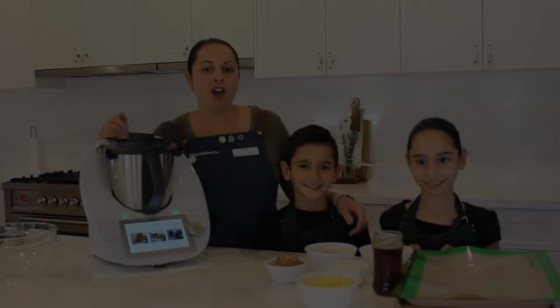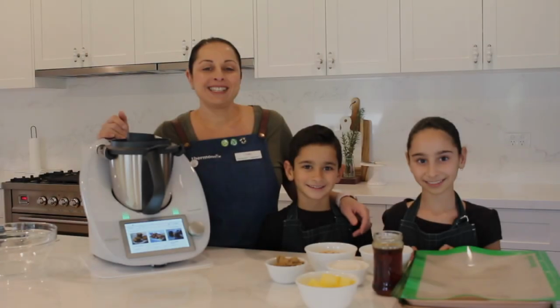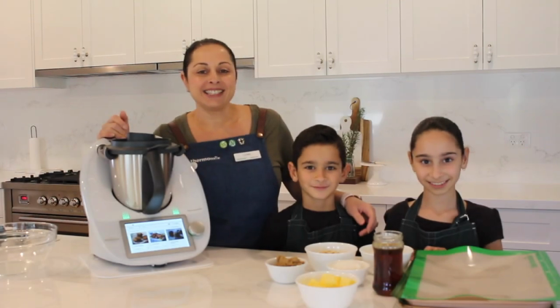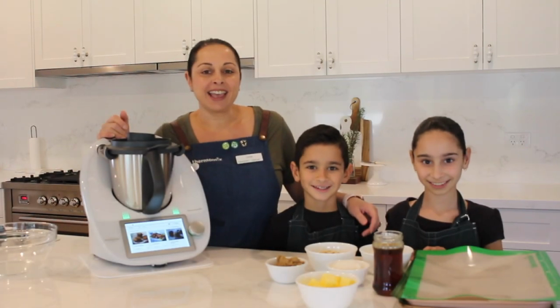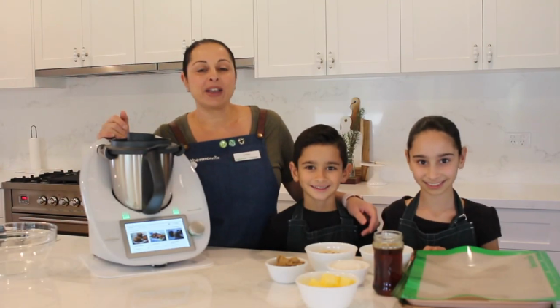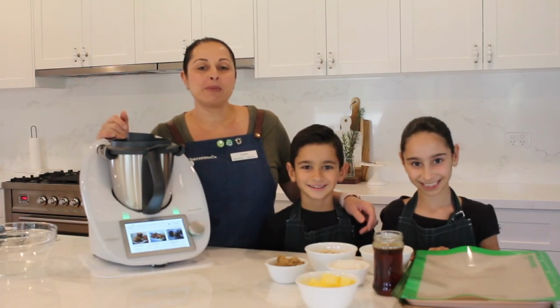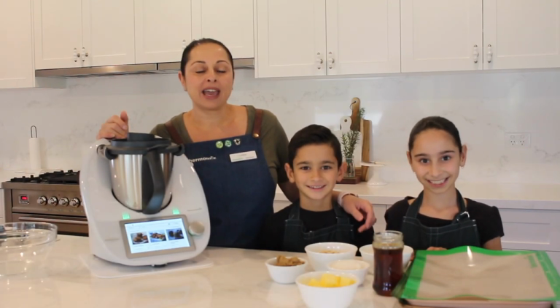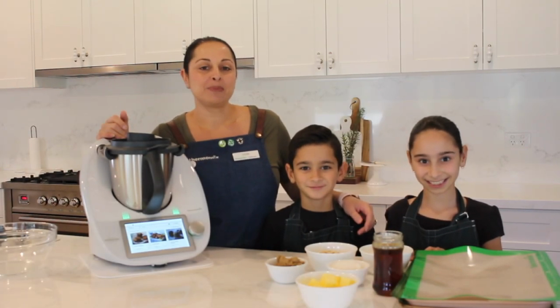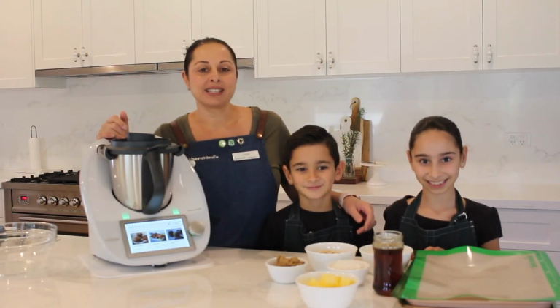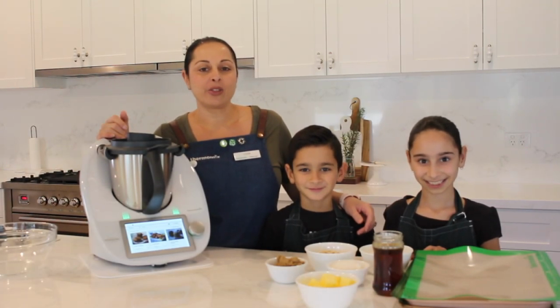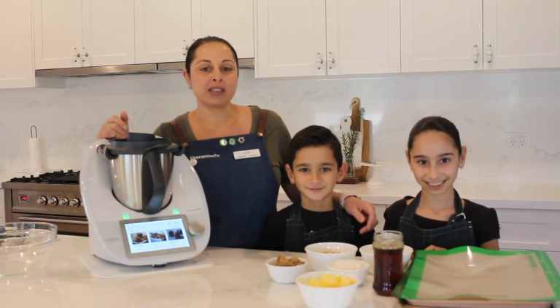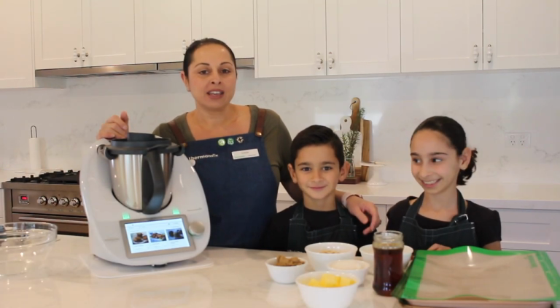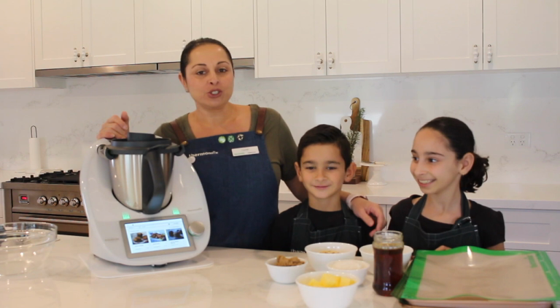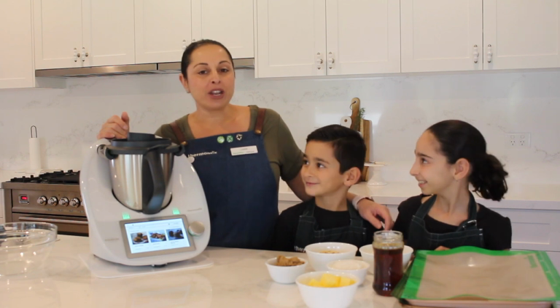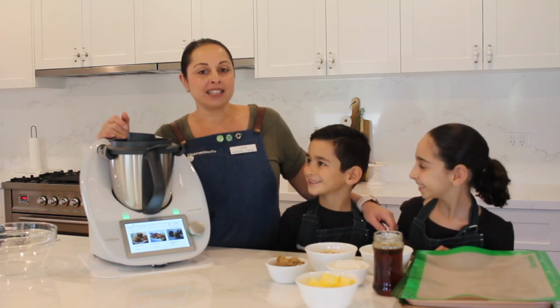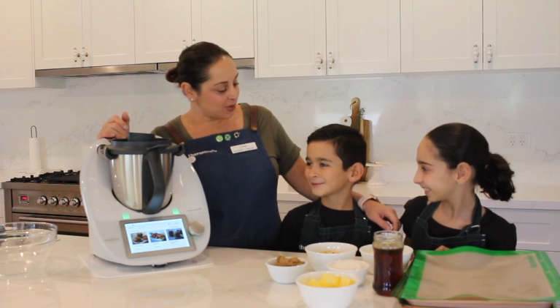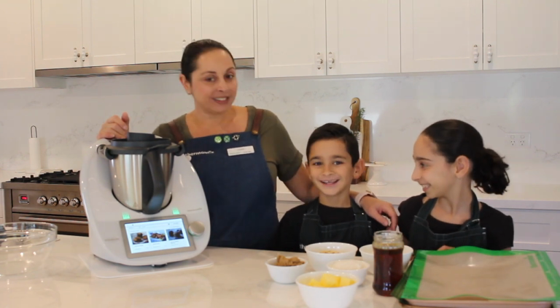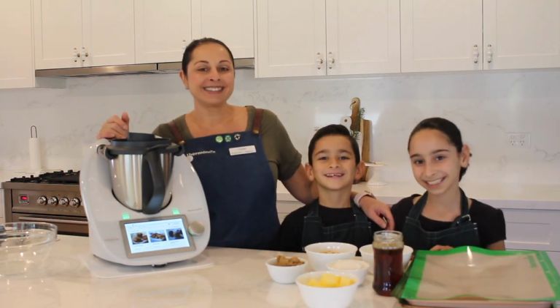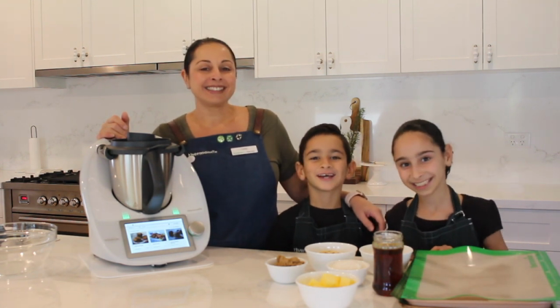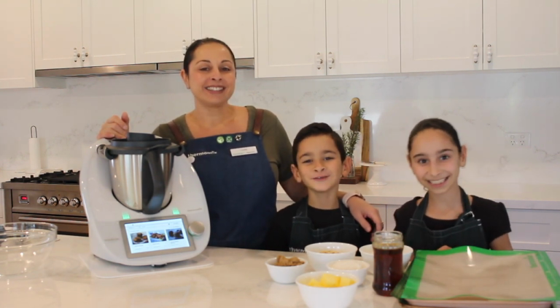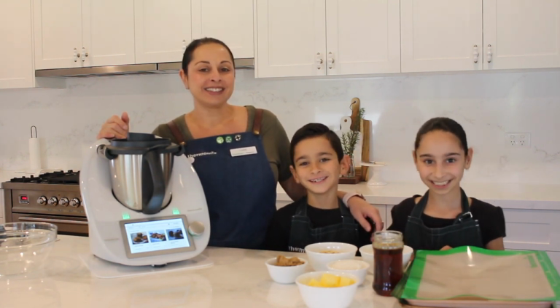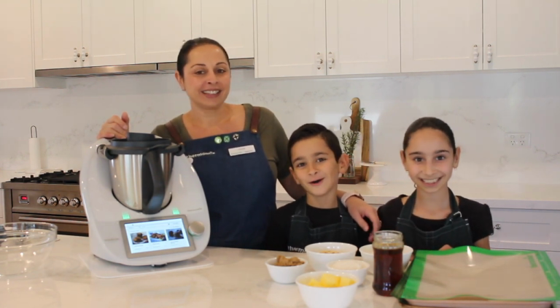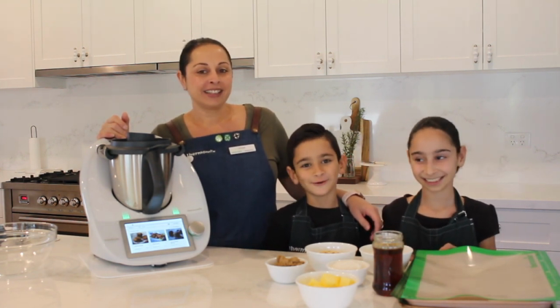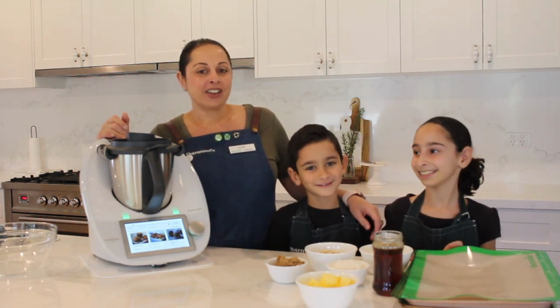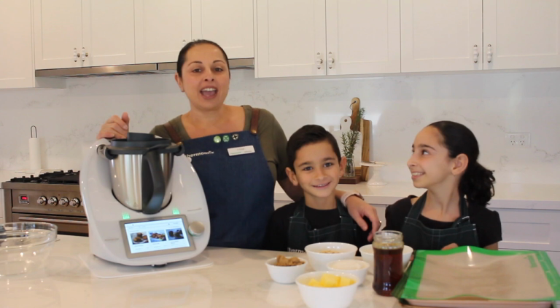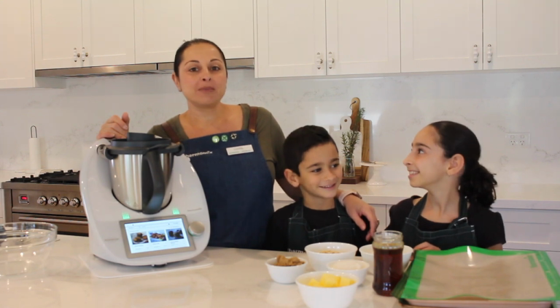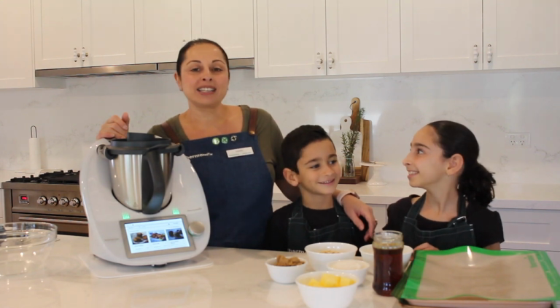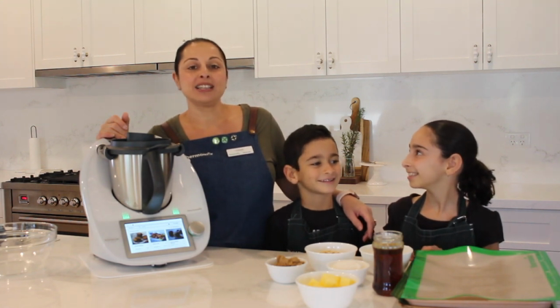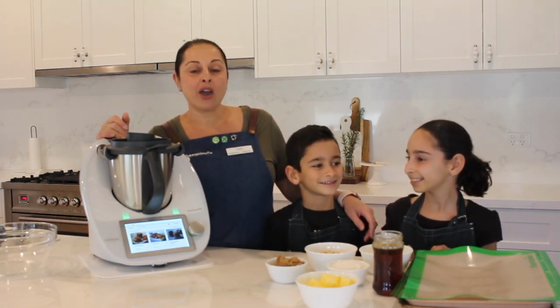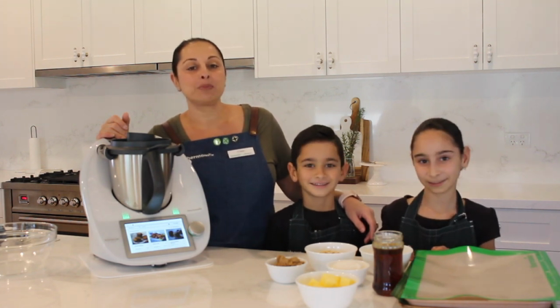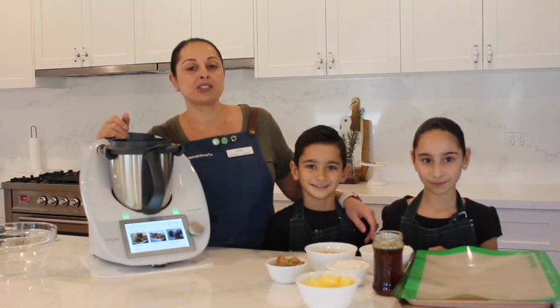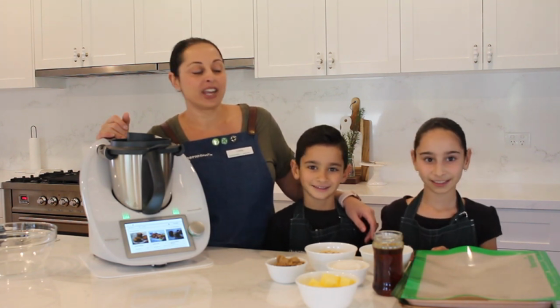Hi! Today's ANZAC Day and we're going to be making ANZAC biscuits in the Thermomix. Do you know what ANZAC stands for? Australian and Brazilian Army Corps. And Tiana's going to tell us how ANZAC biscuits originated.